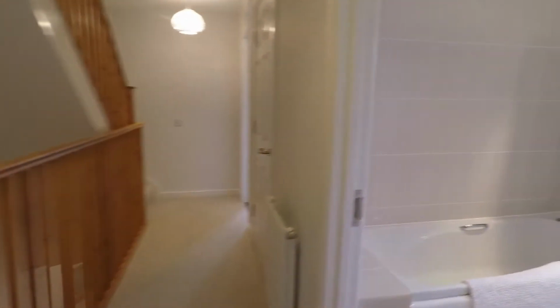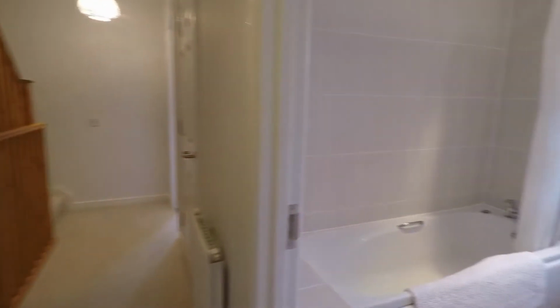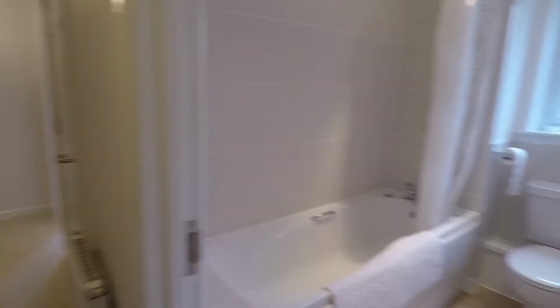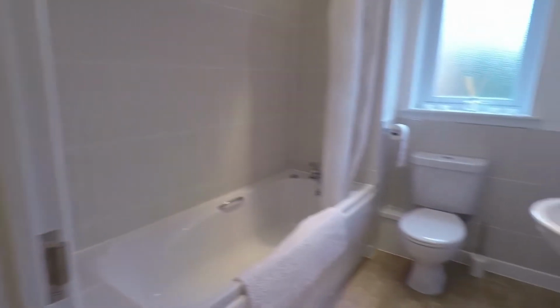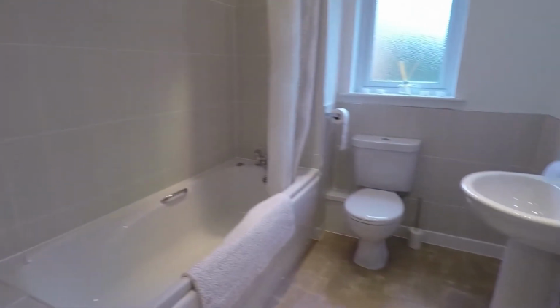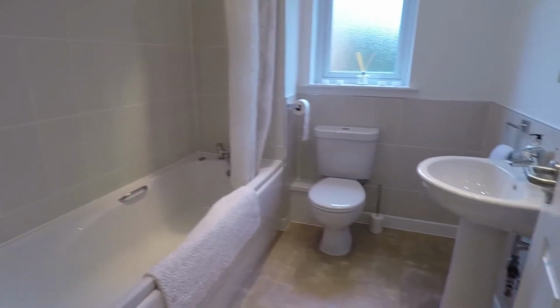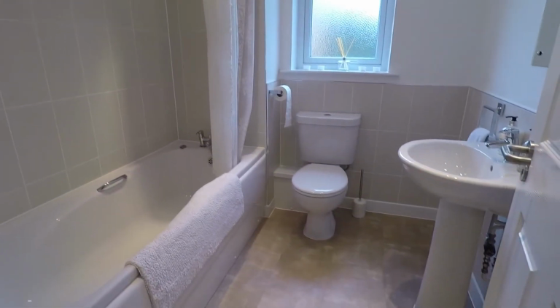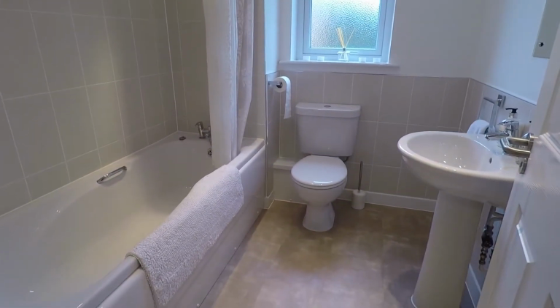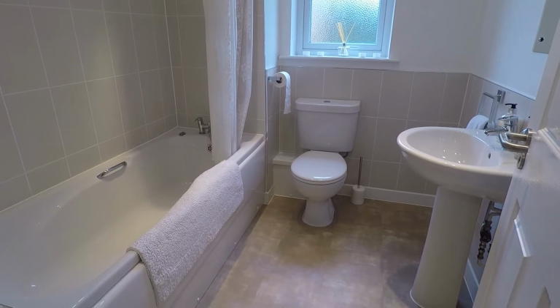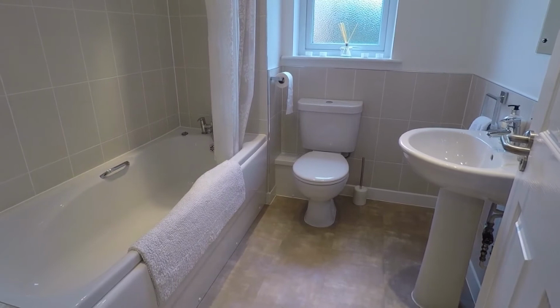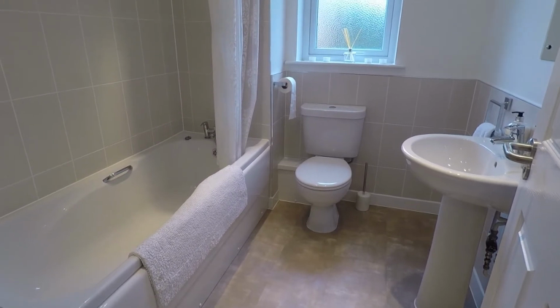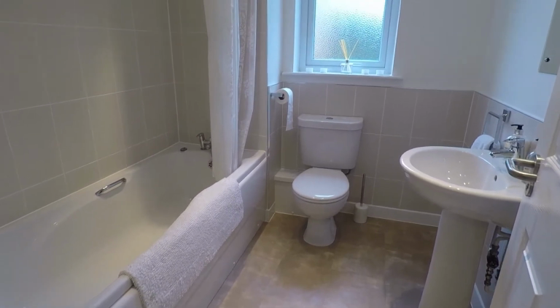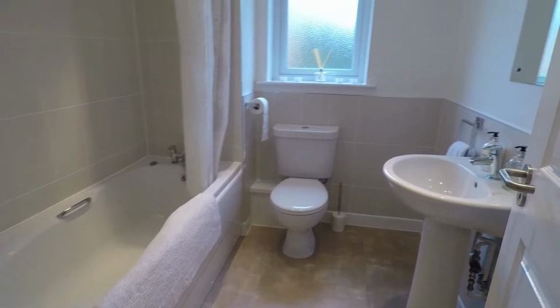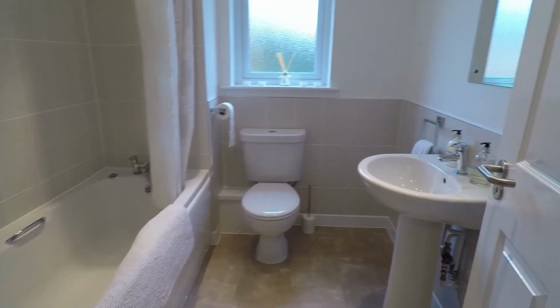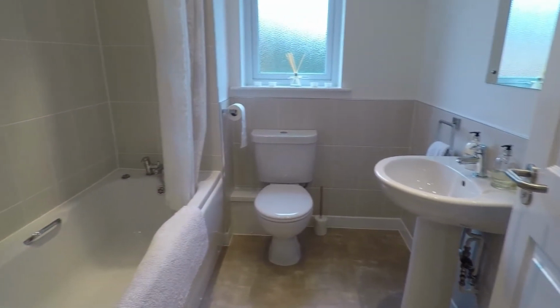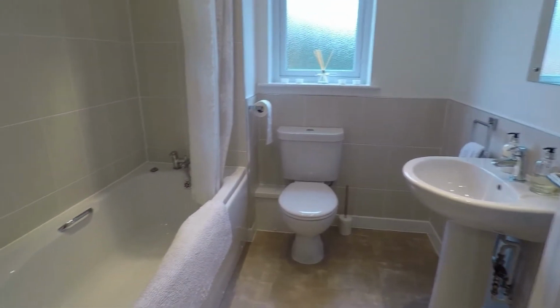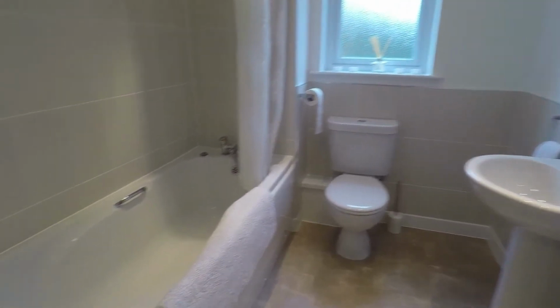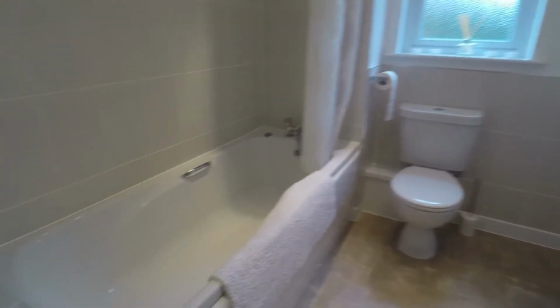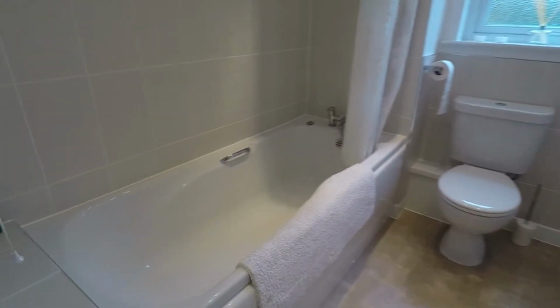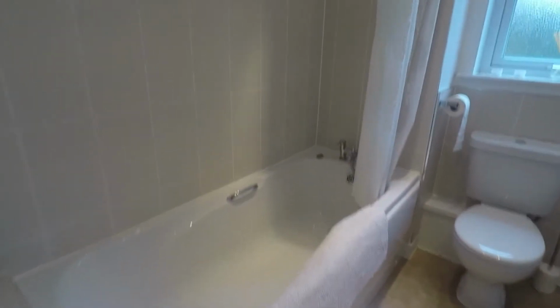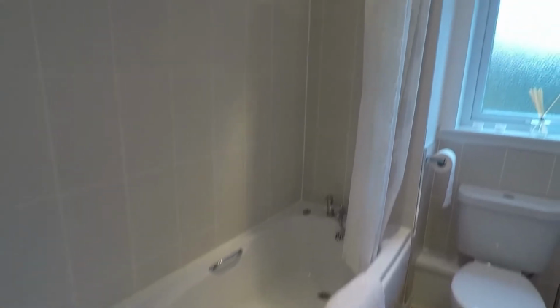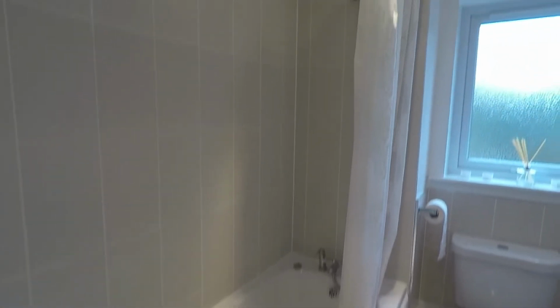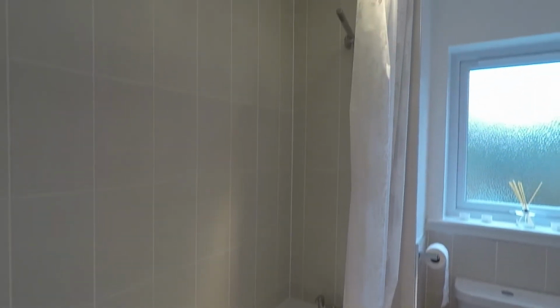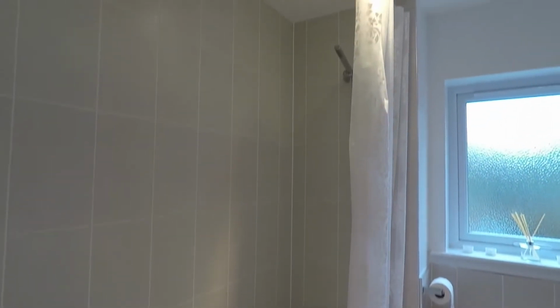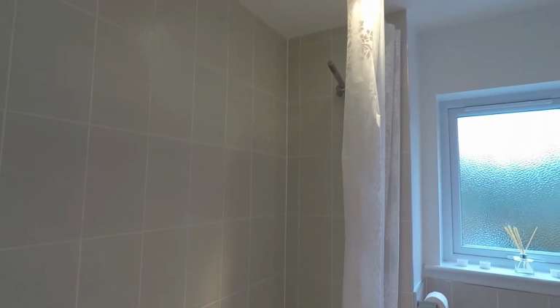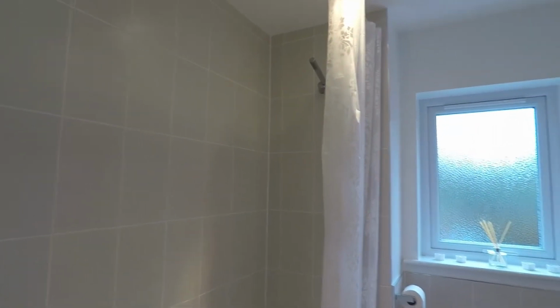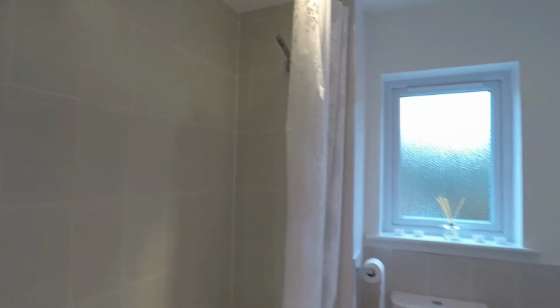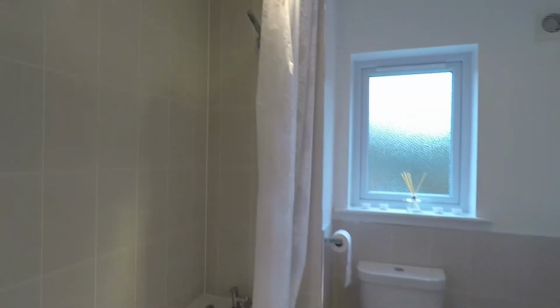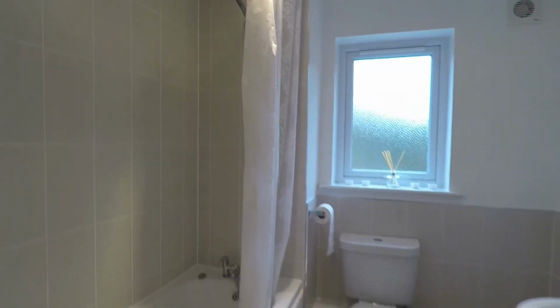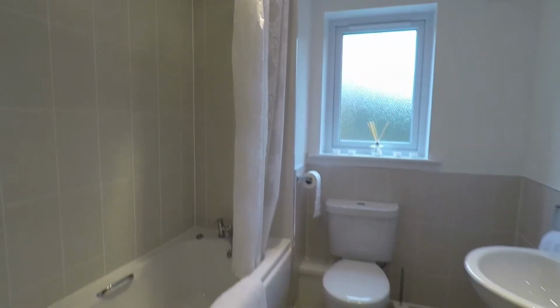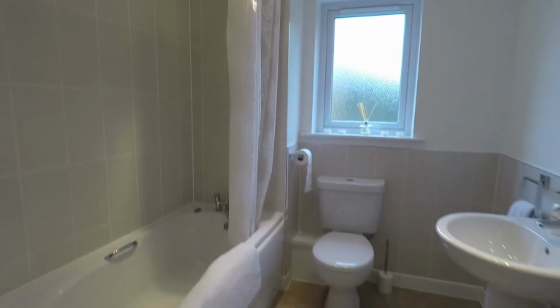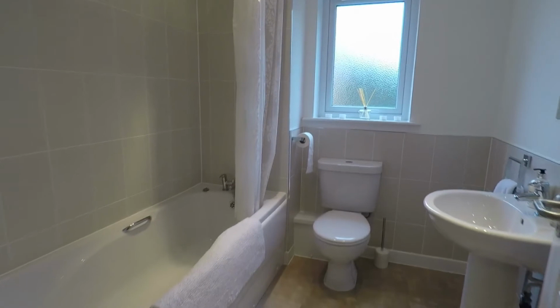Next we've got the family bathroom. You've got your white suite — hand basin, WC, and then your bath with shower overhead. Again, lovely, light and spacious.